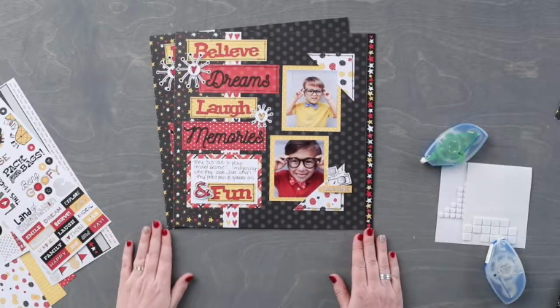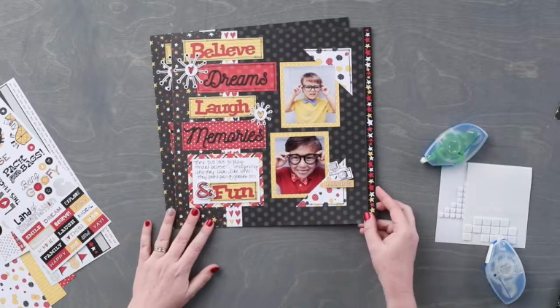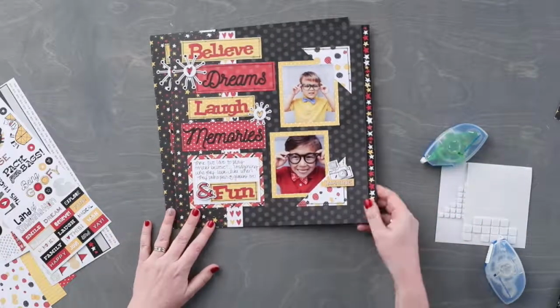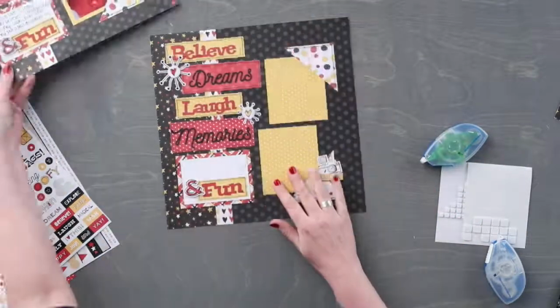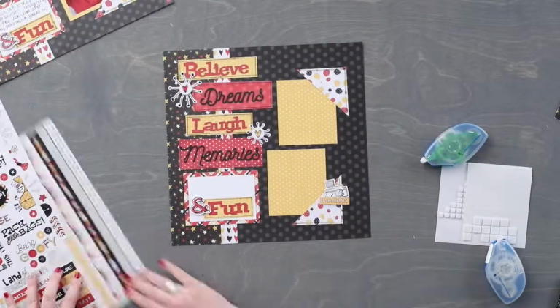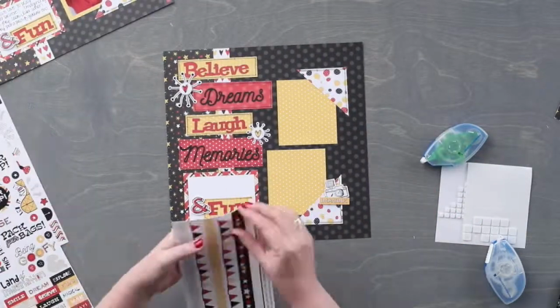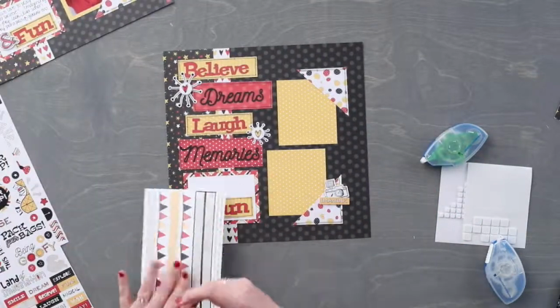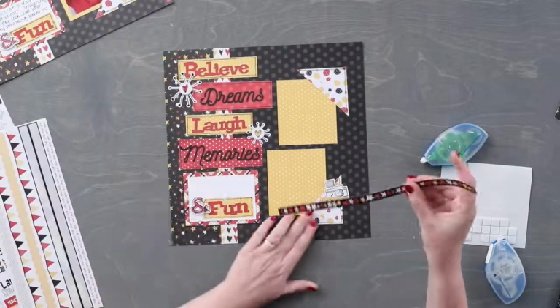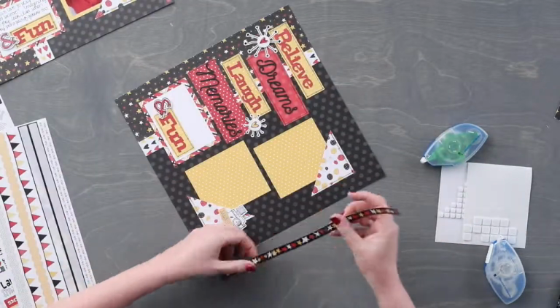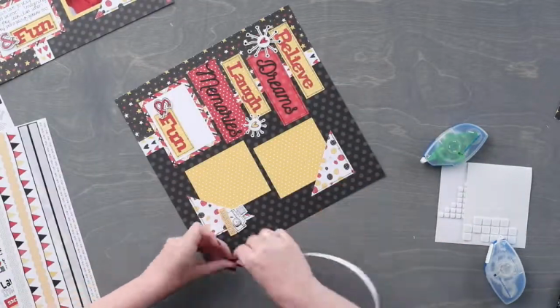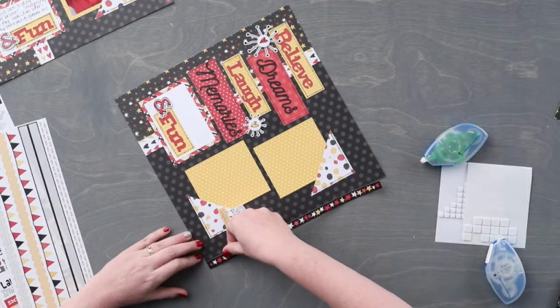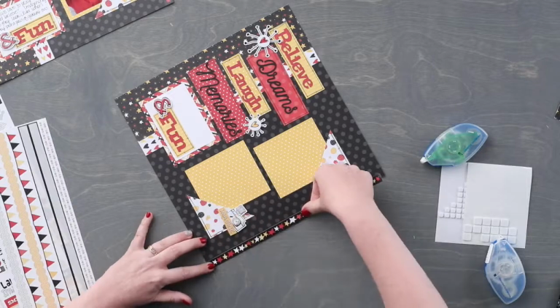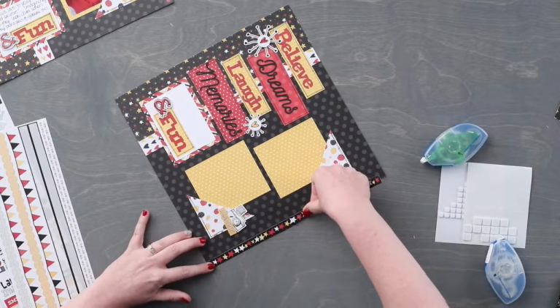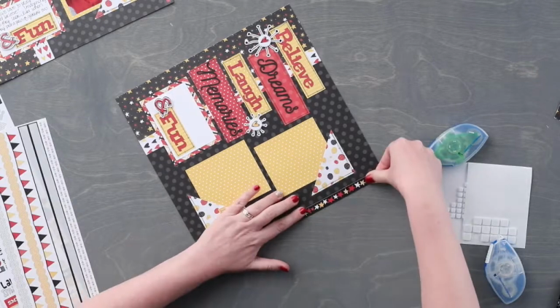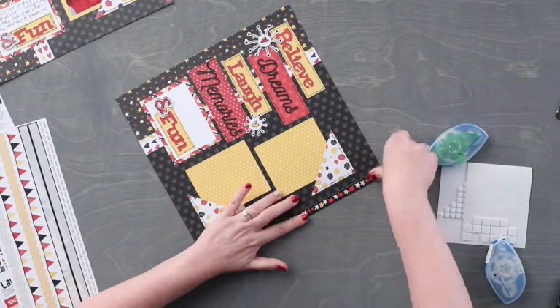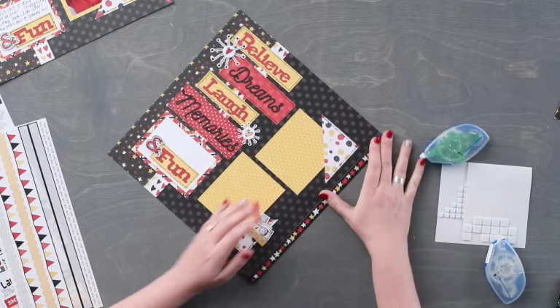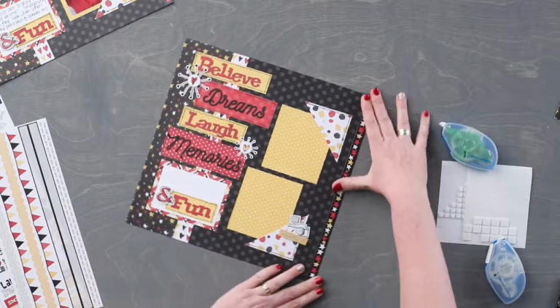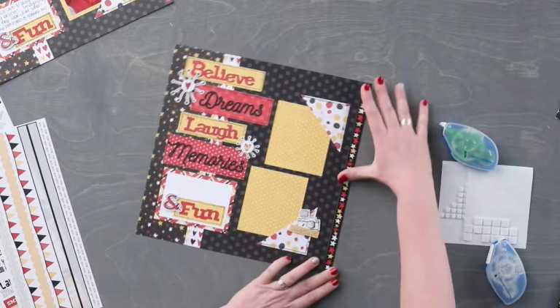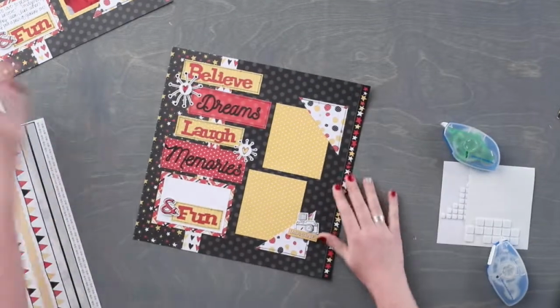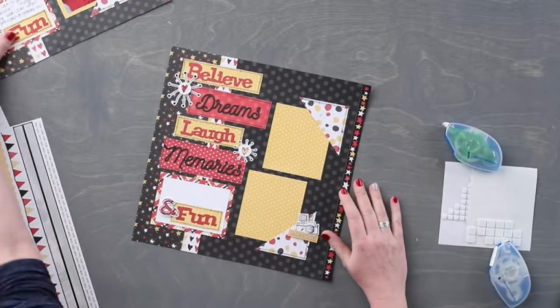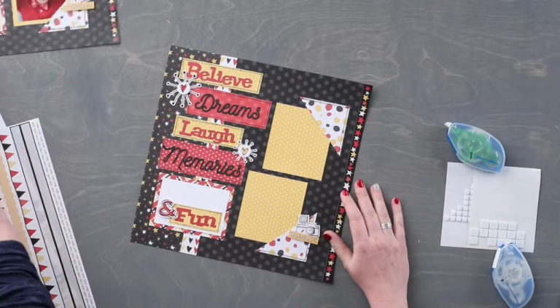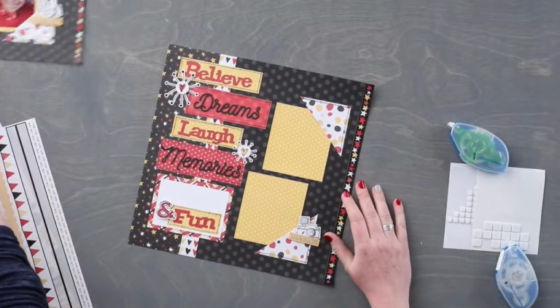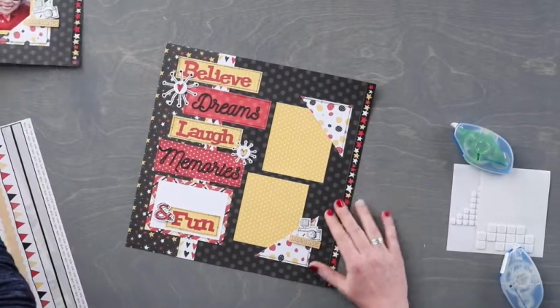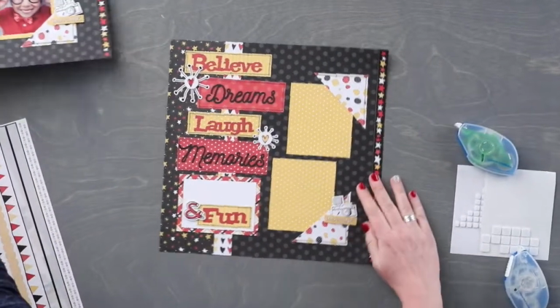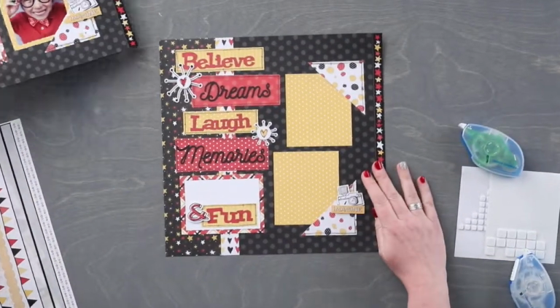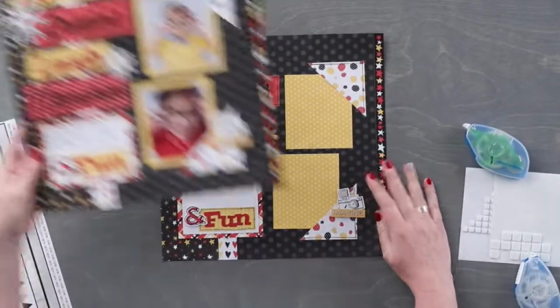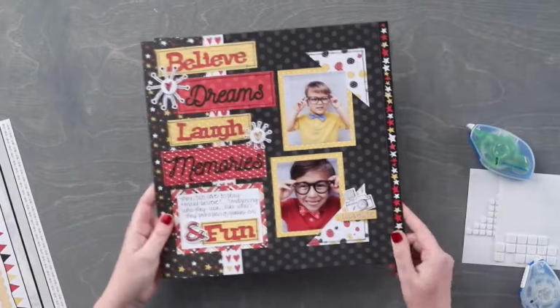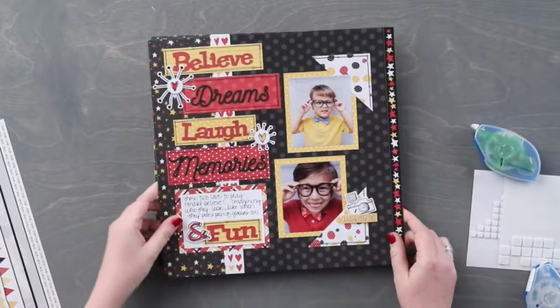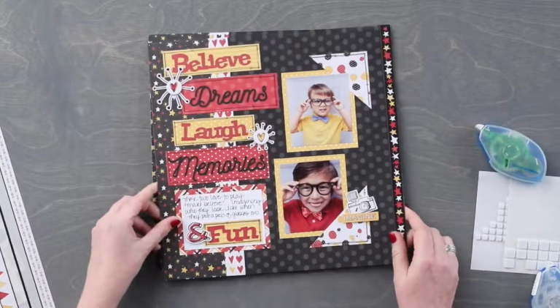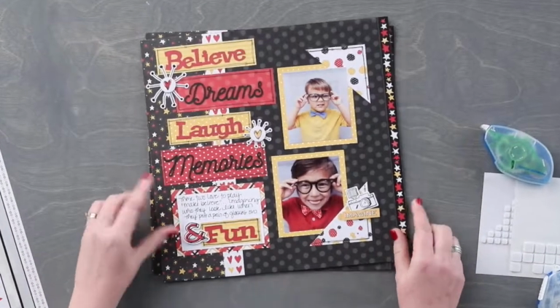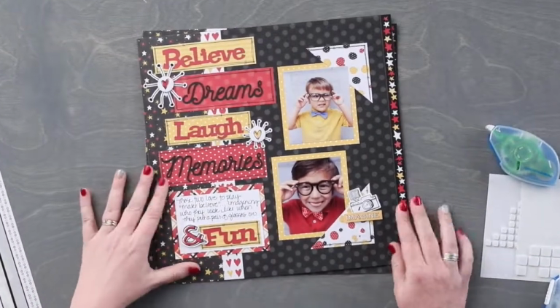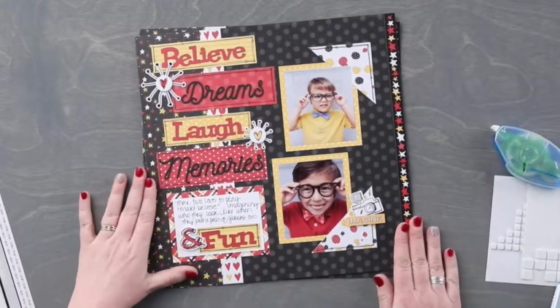Add photos and journal and this completes your layout. If you'd like to share your completed projects with us, use hashtag Creative Memories on any social channel.